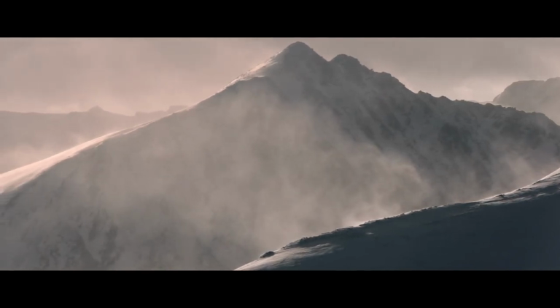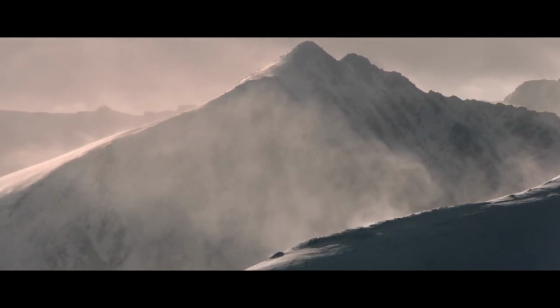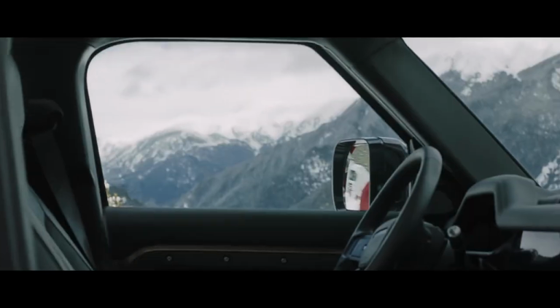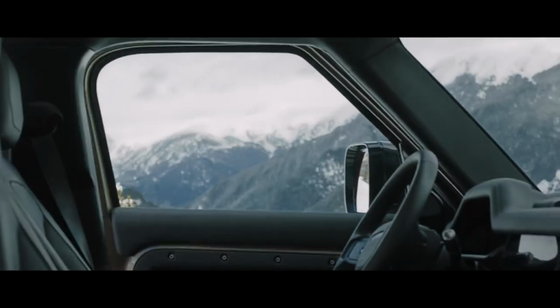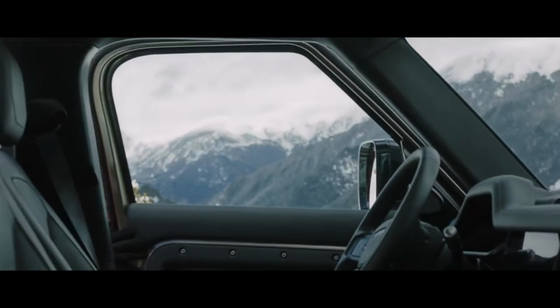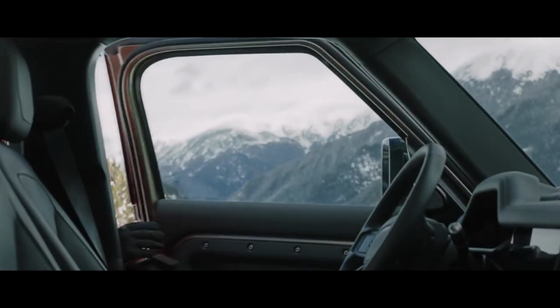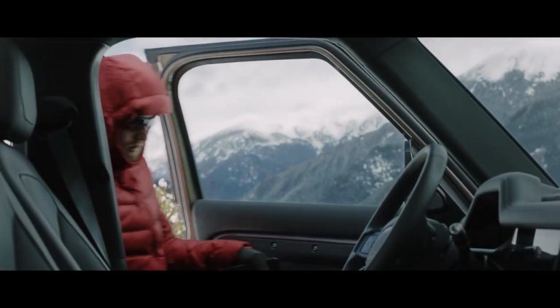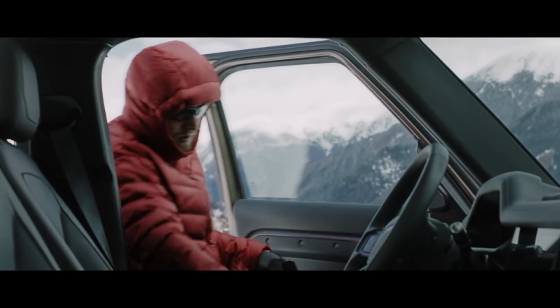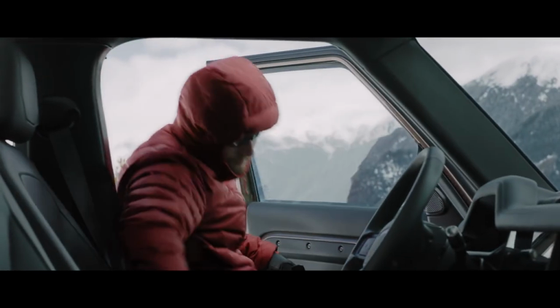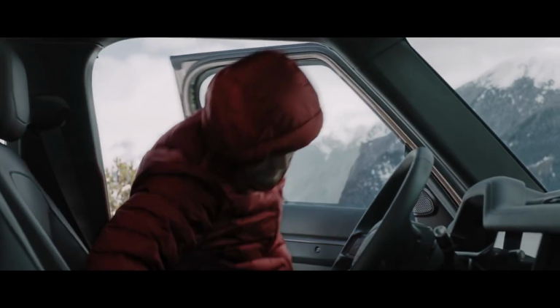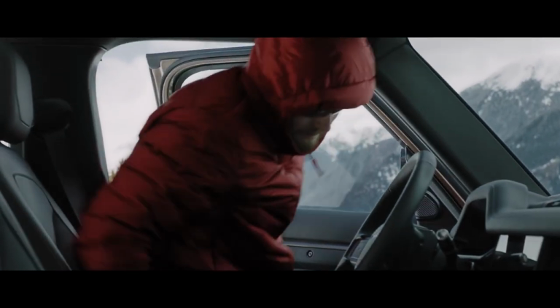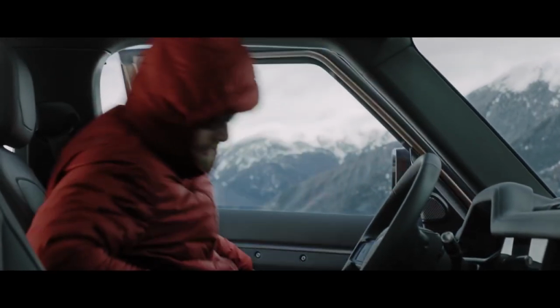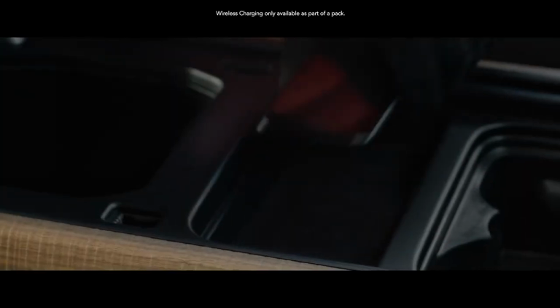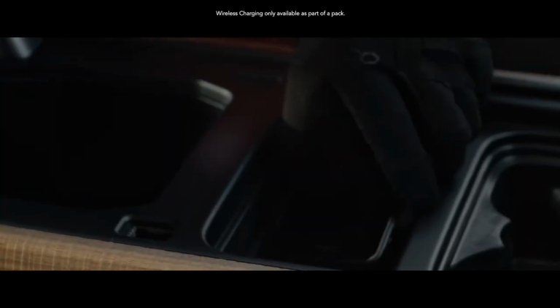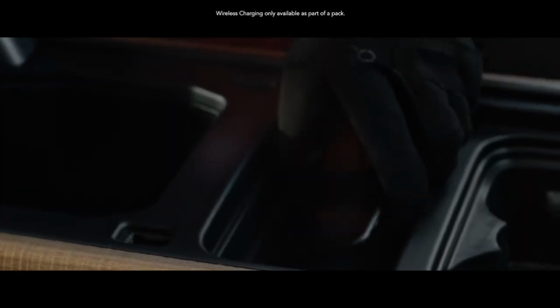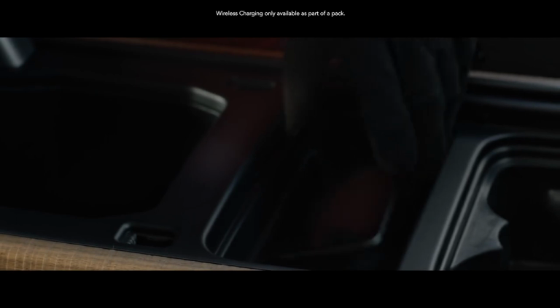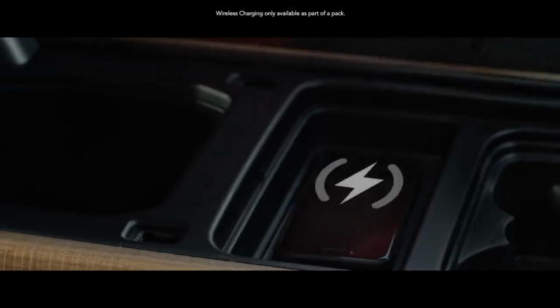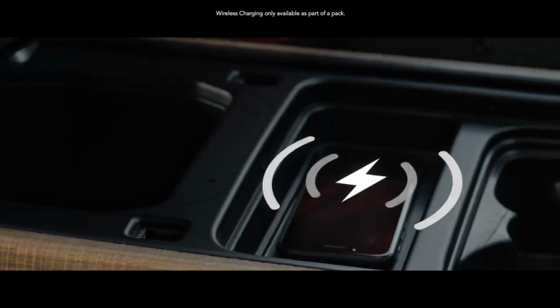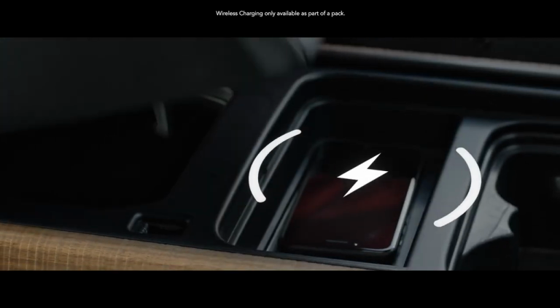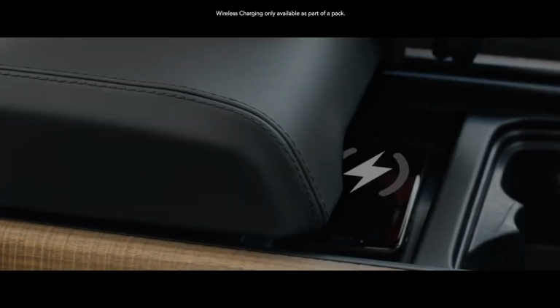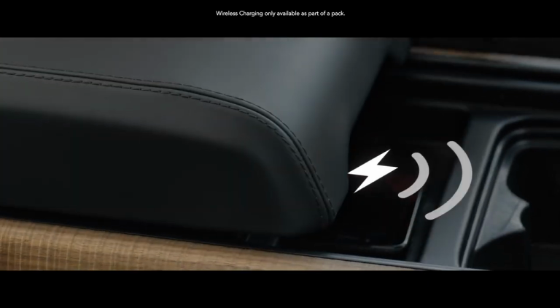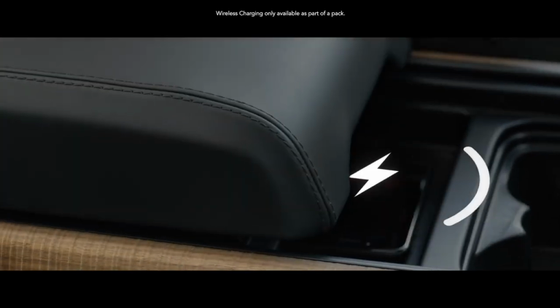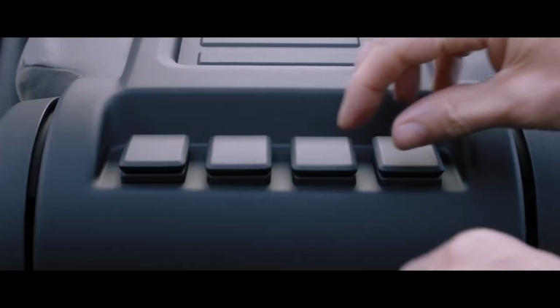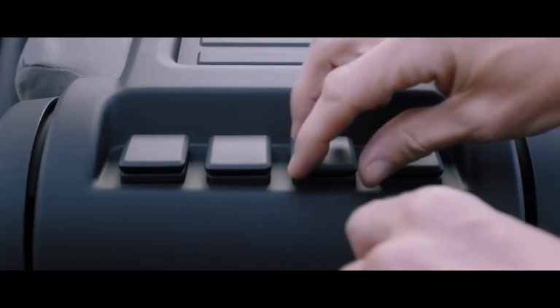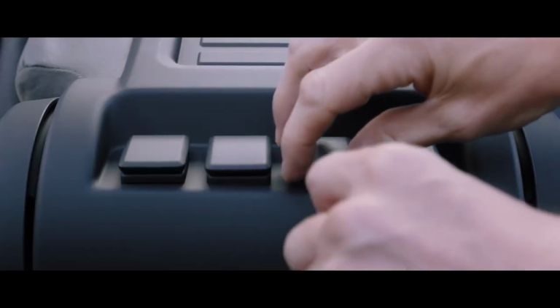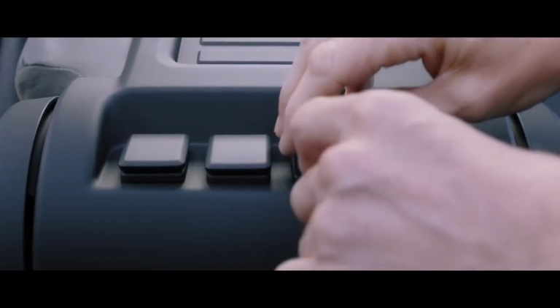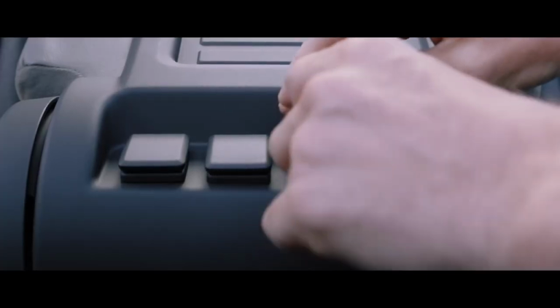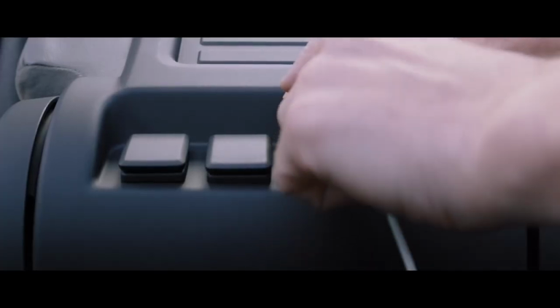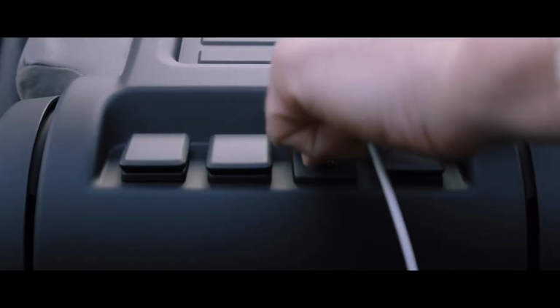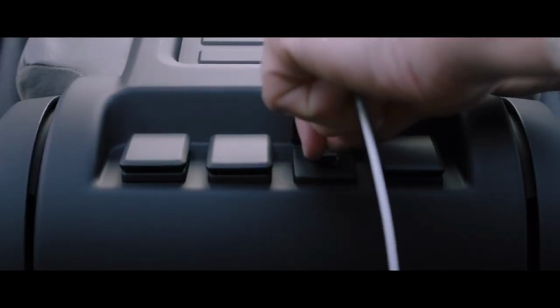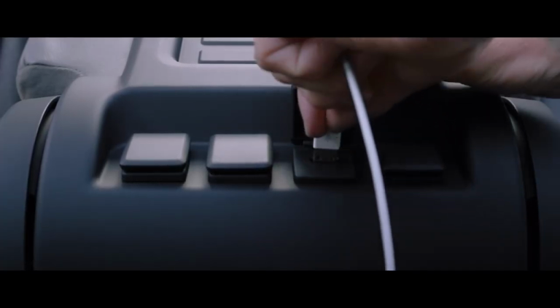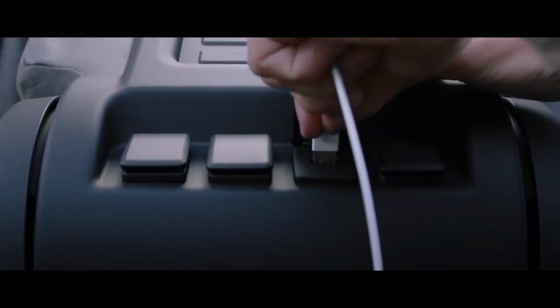Packaged into the centre console, wireless device charging lets you easily charge your smartphone without having to plug it in, though several USB ports are also available.